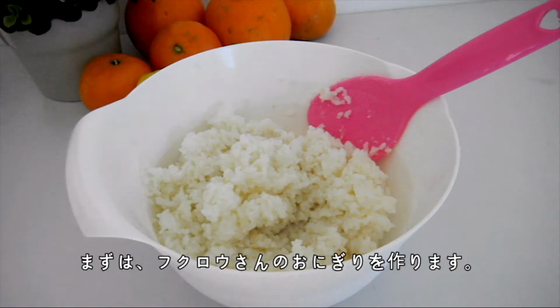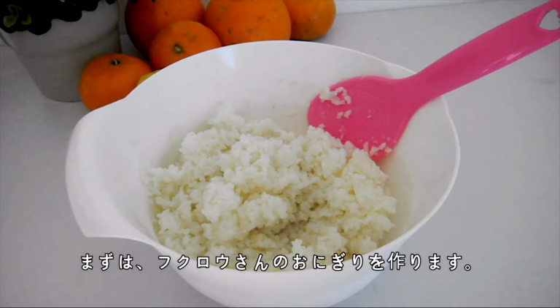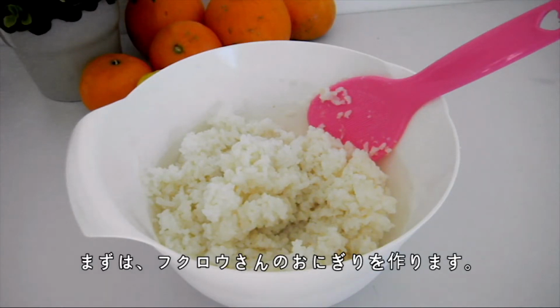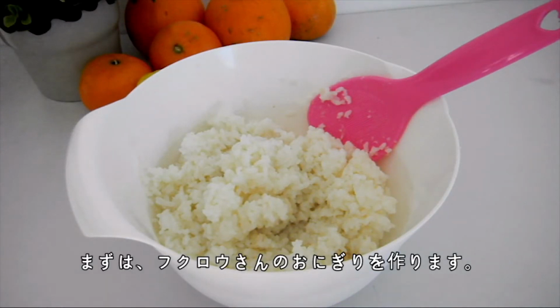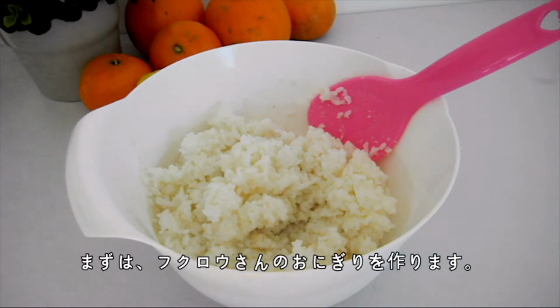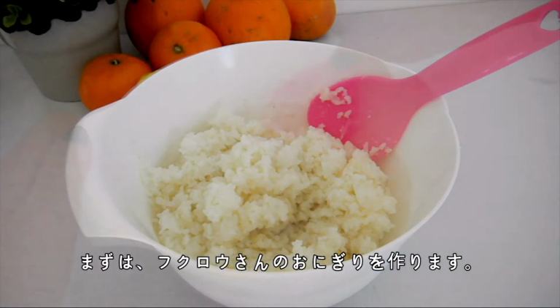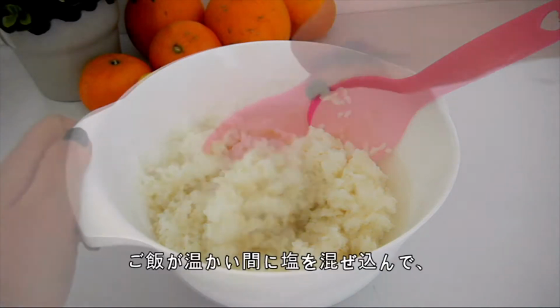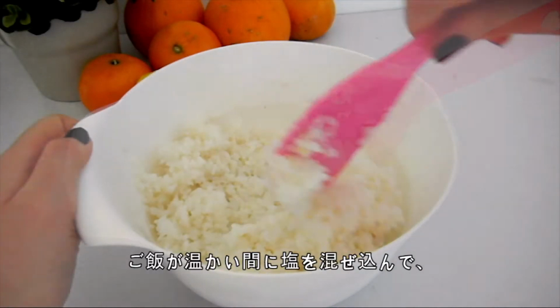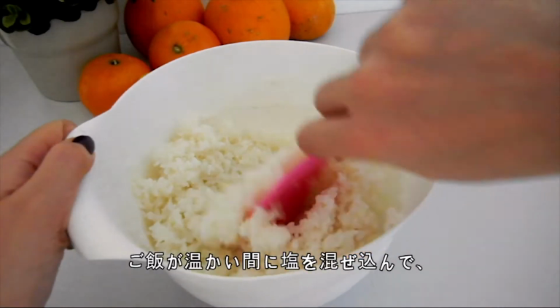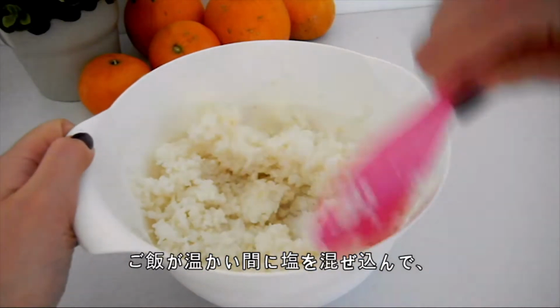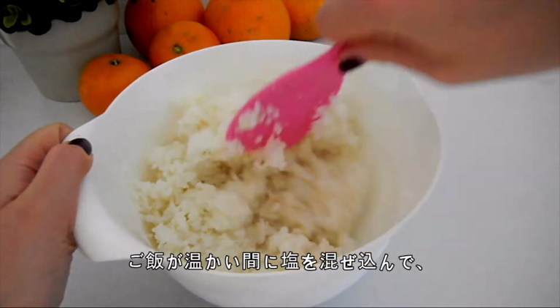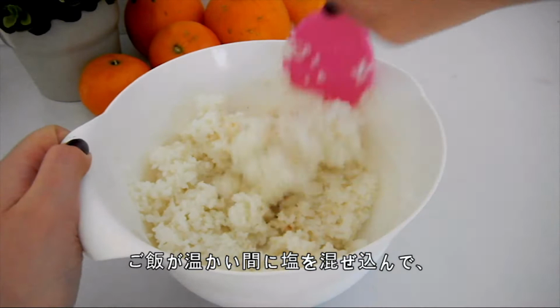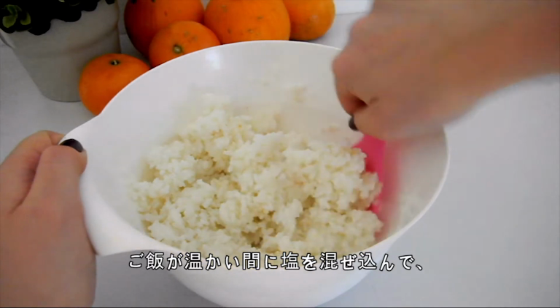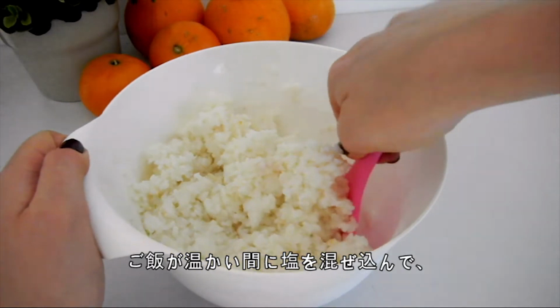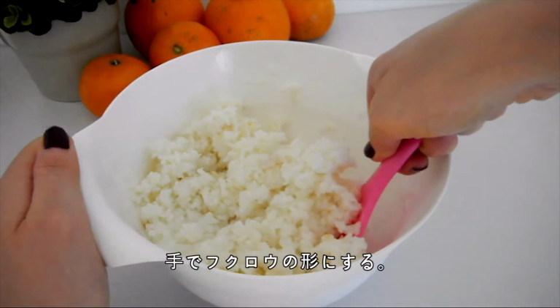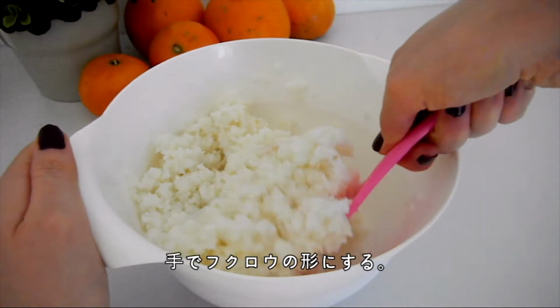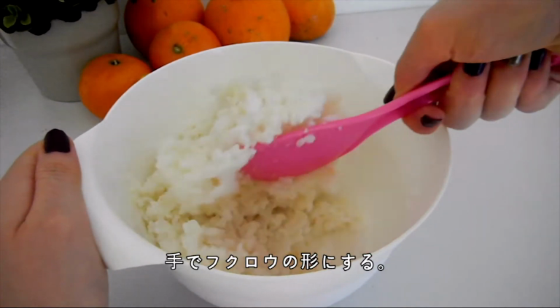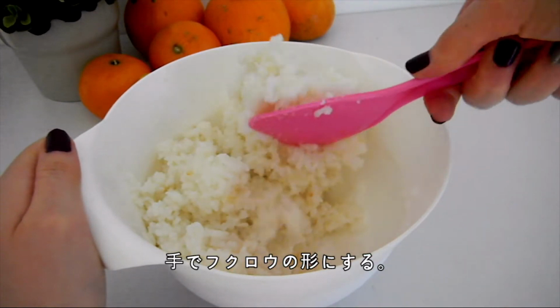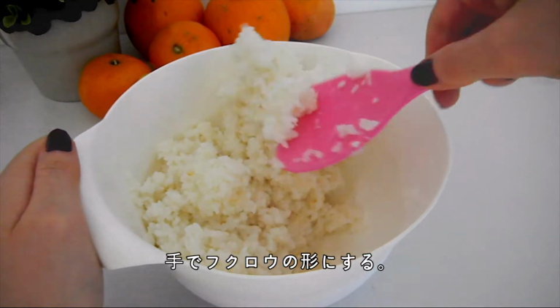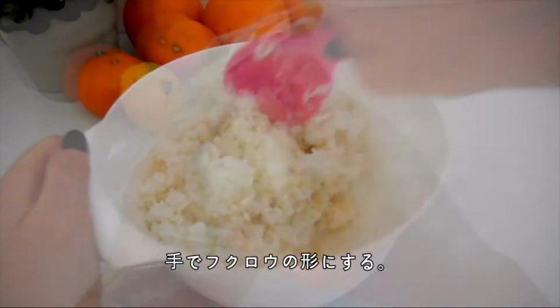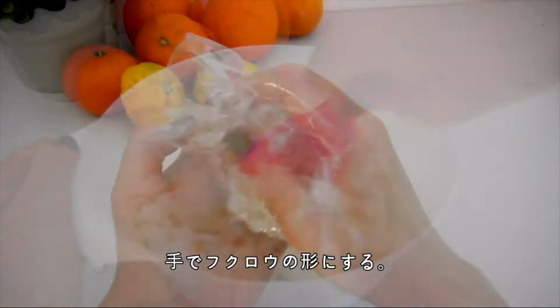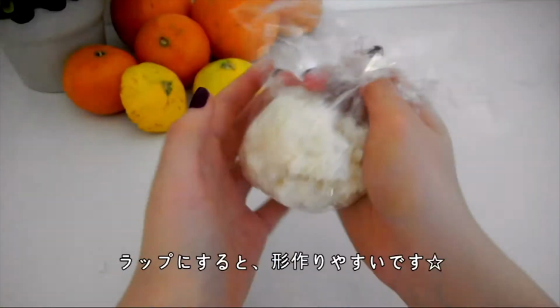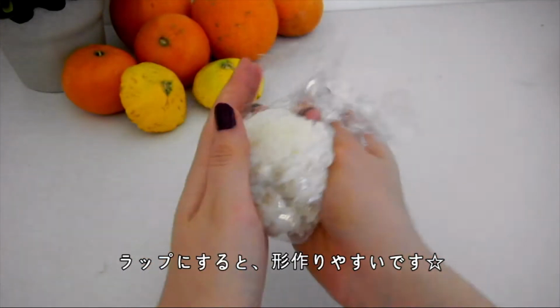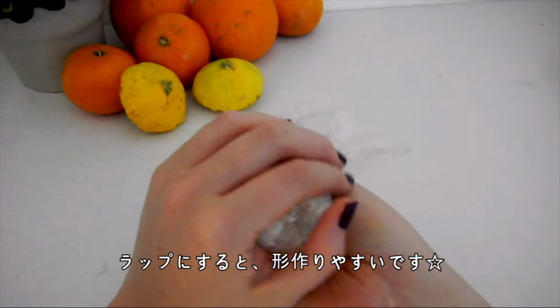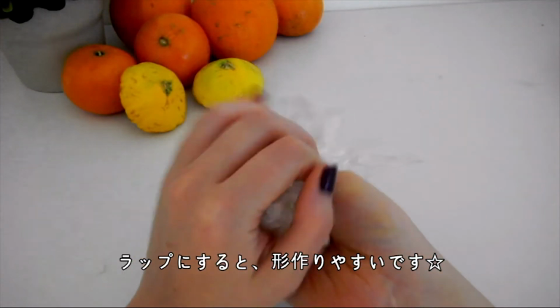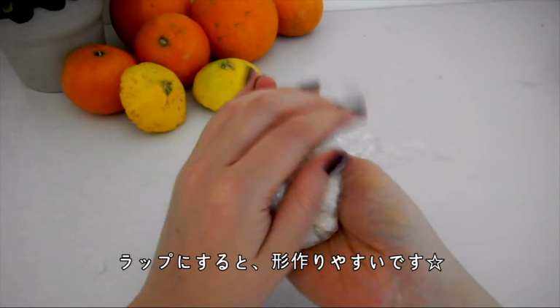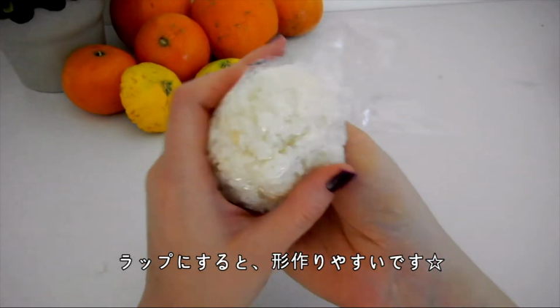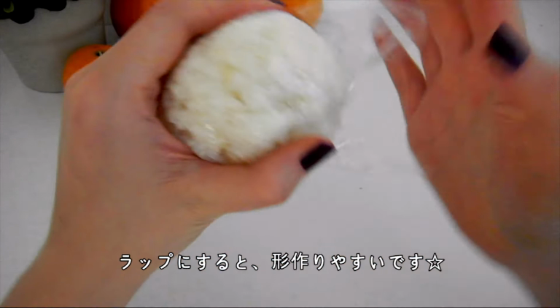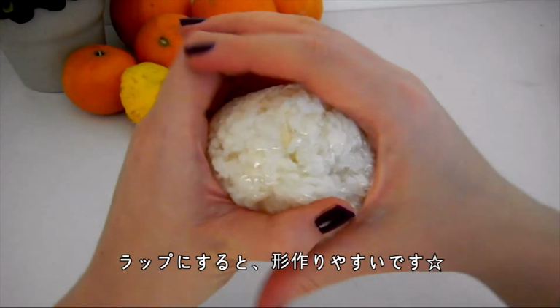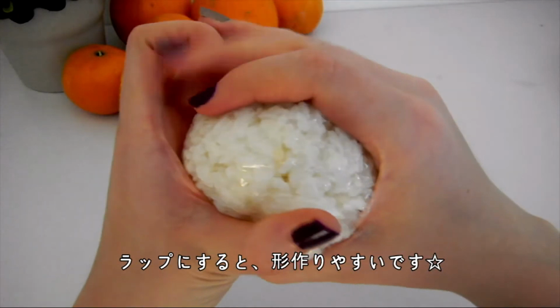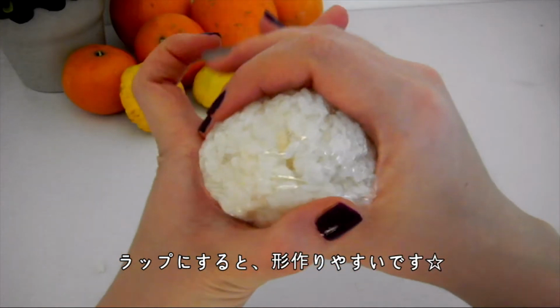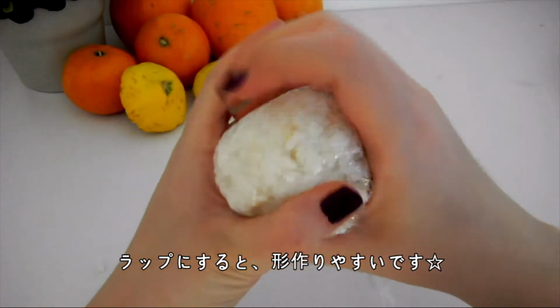Starting with the owl, while the rice is still quite warm, add some salt and then shape the rice into the owl shape. Wrapping the rice in plastic wrap while doing this makes it so much easier to do.